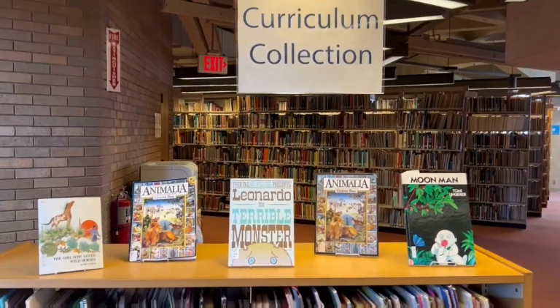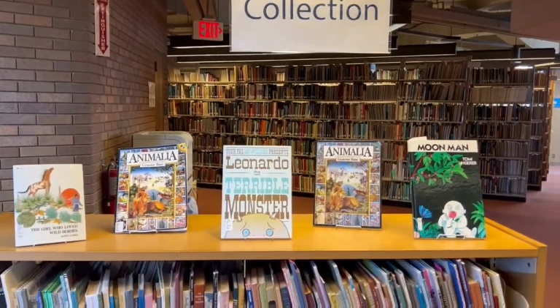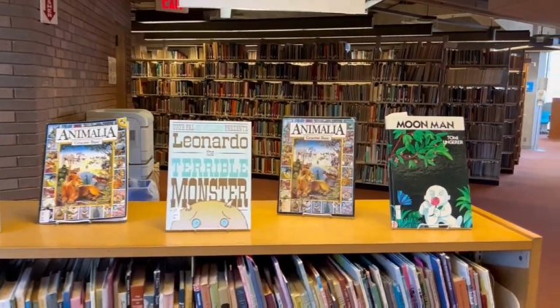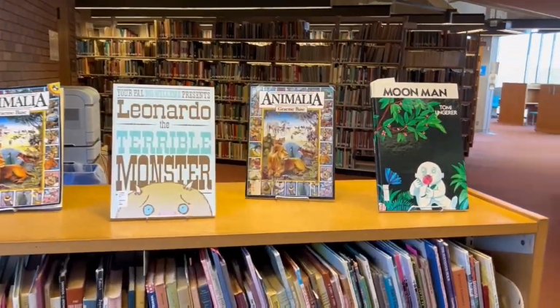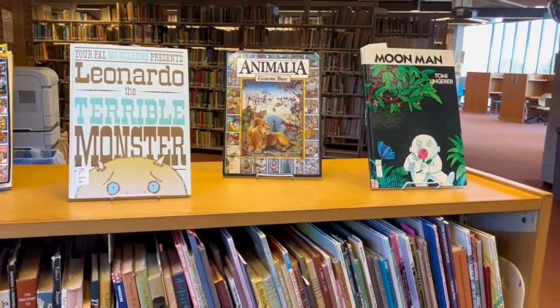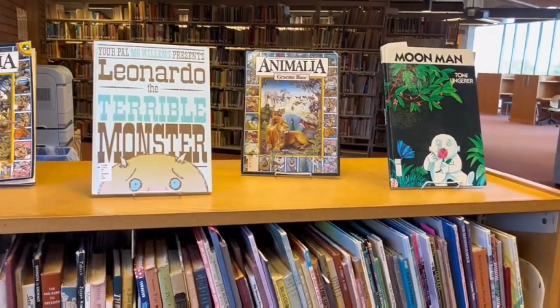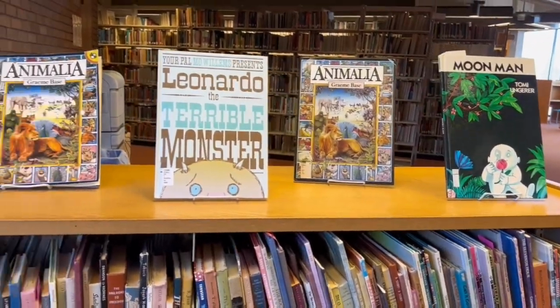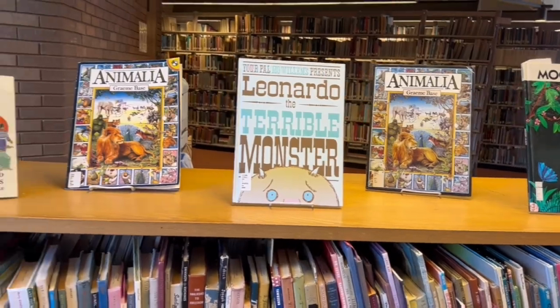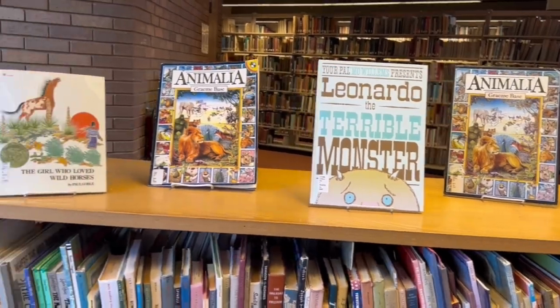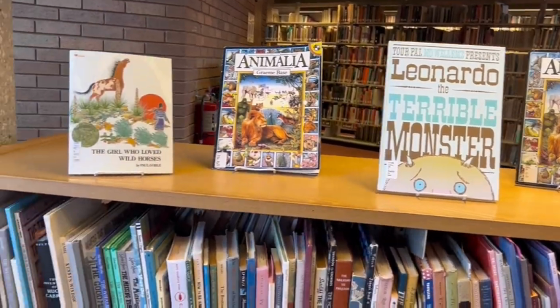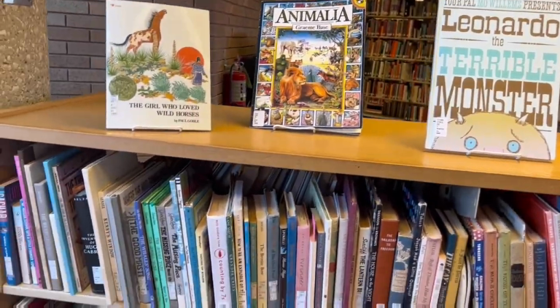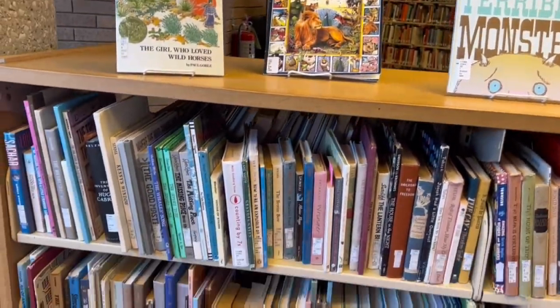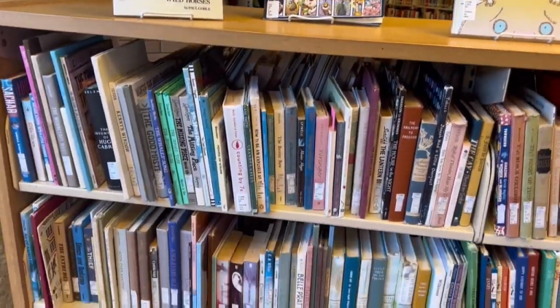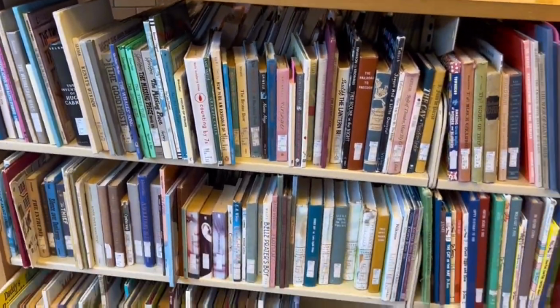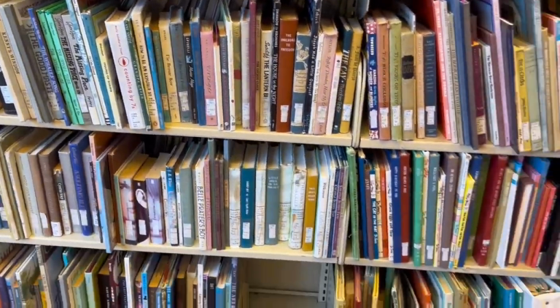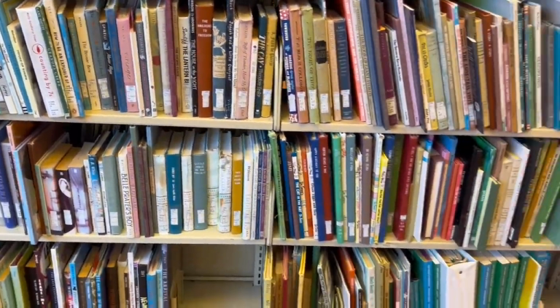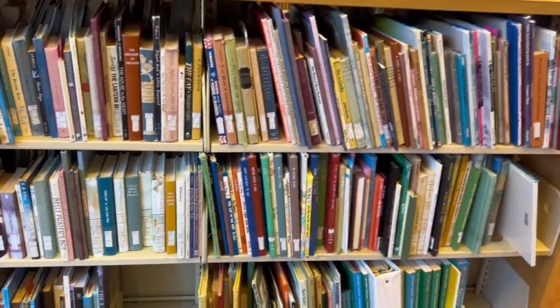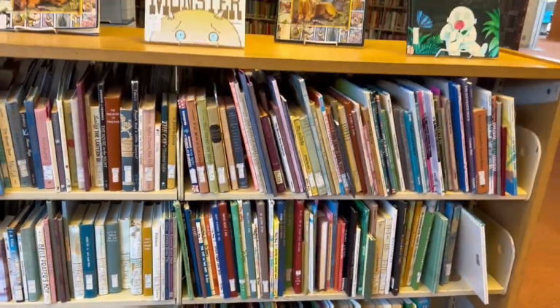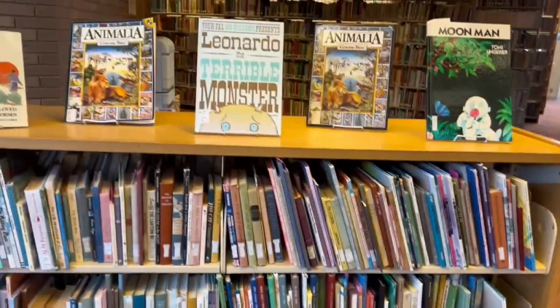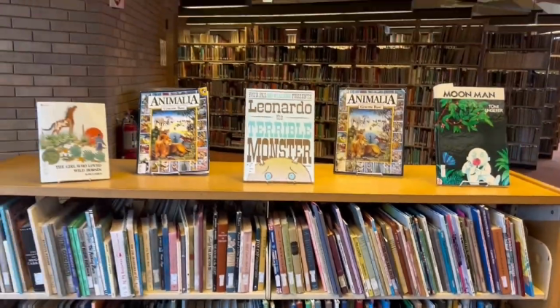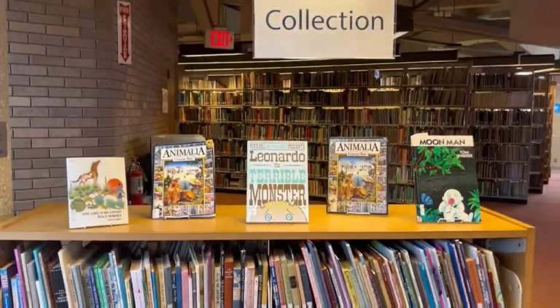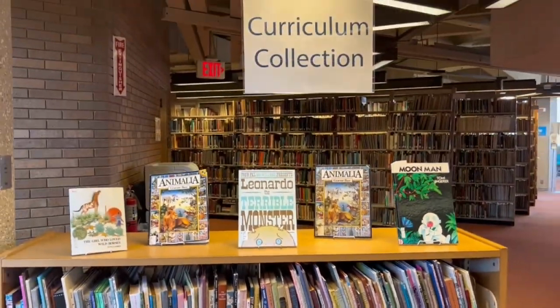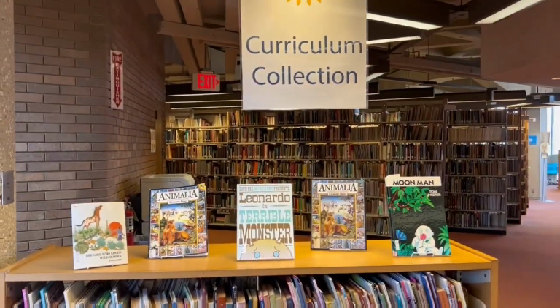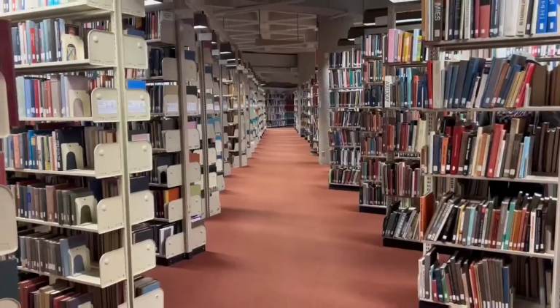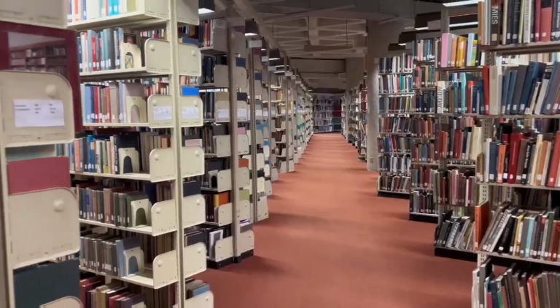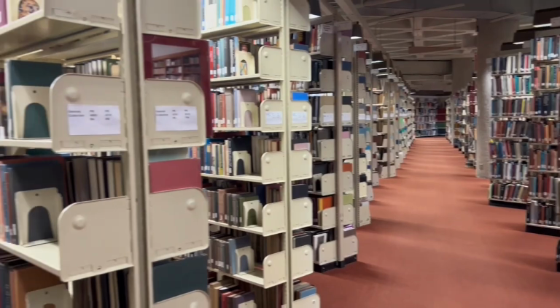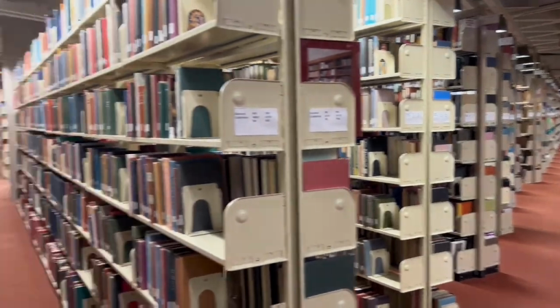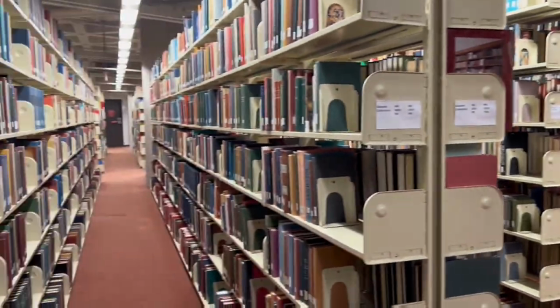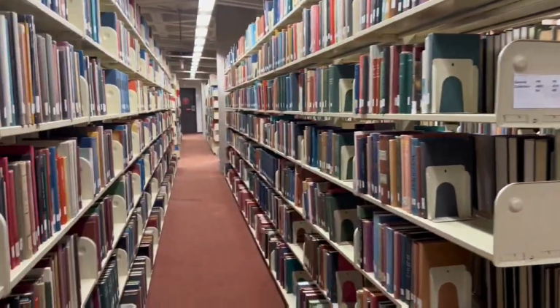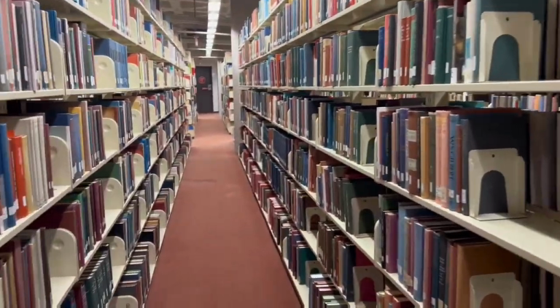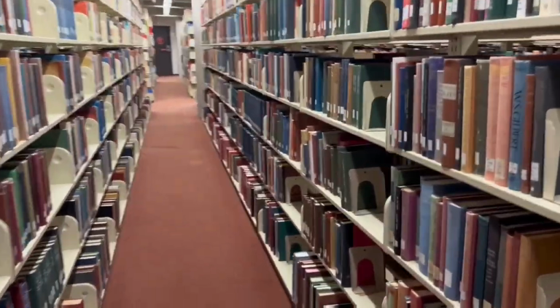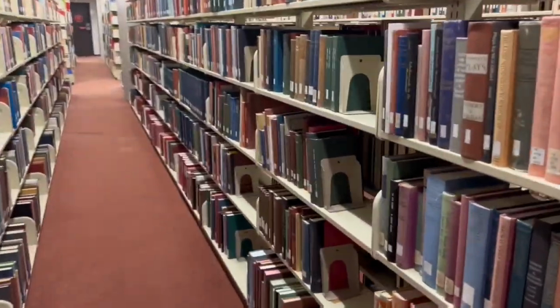The fourth floor has the curriculum collection, which is made up of children's books, books you probably read and analyze in schools, and teachers edition books.